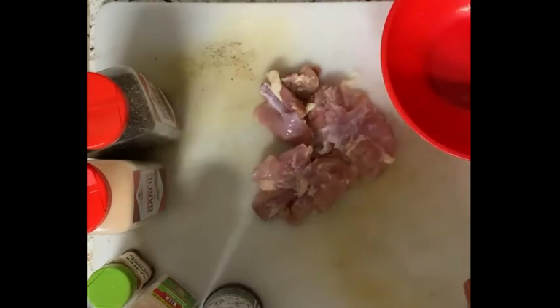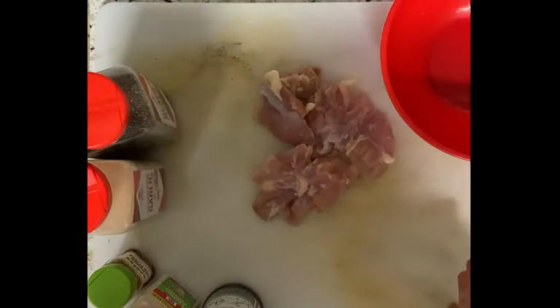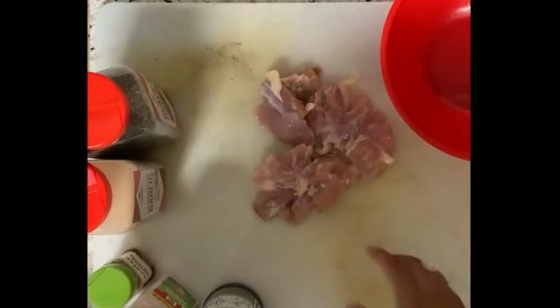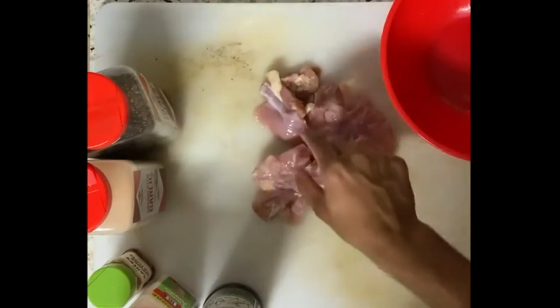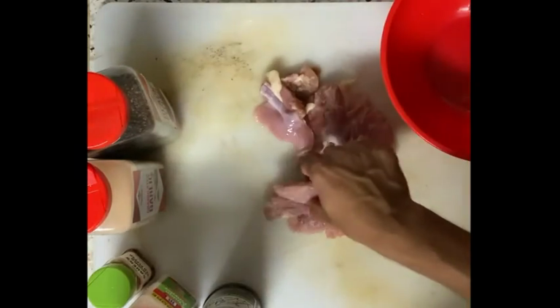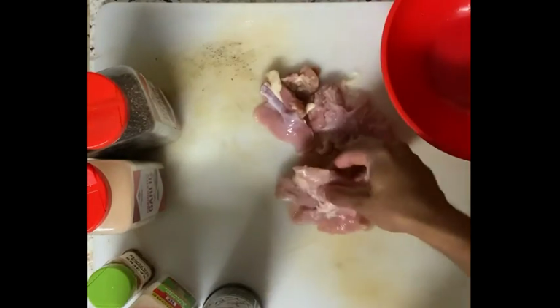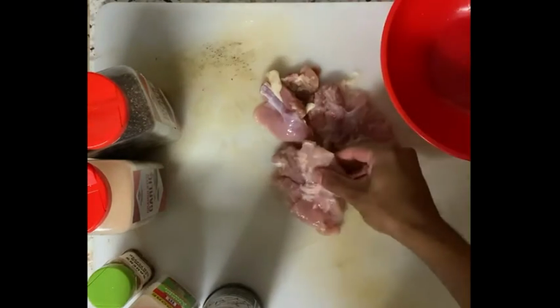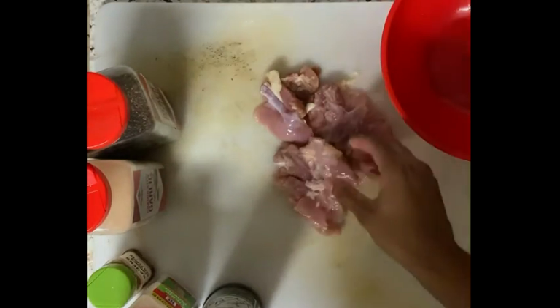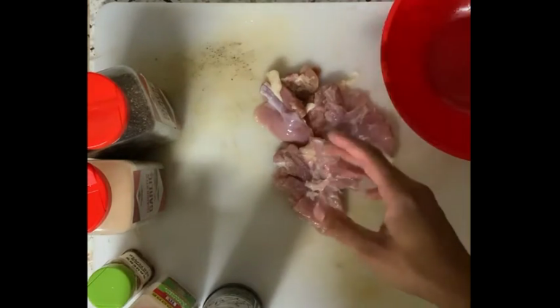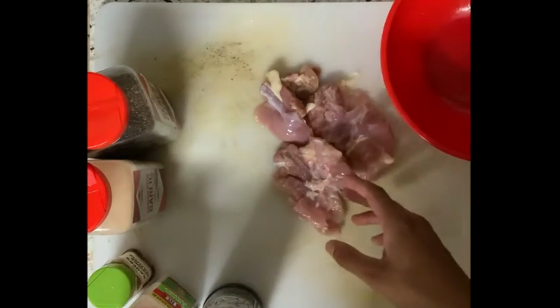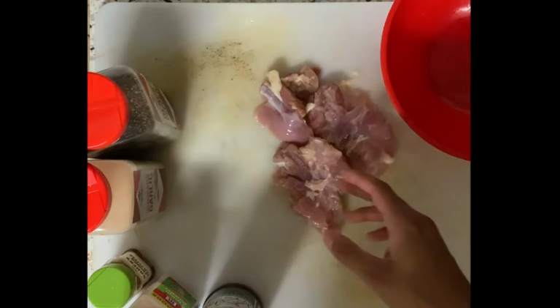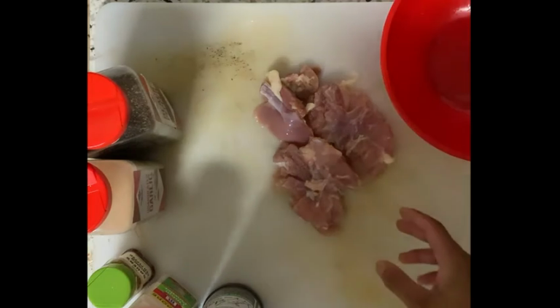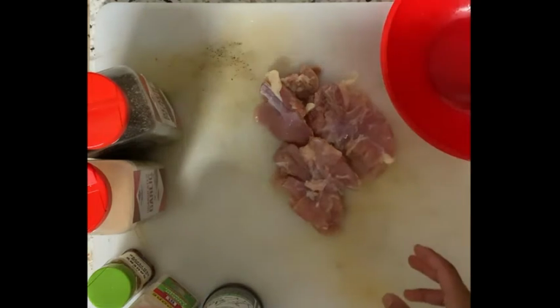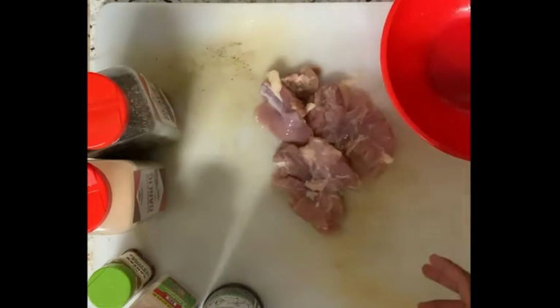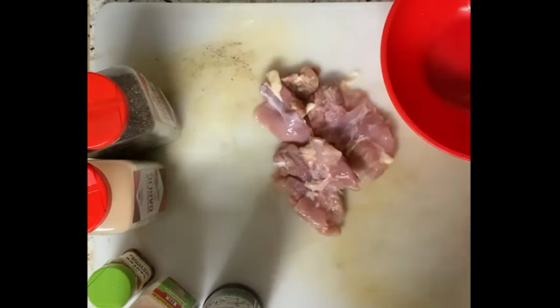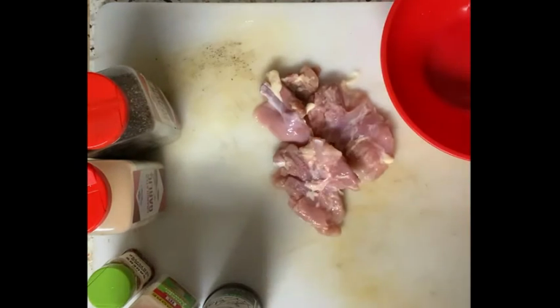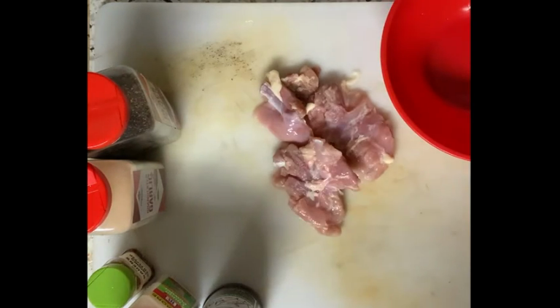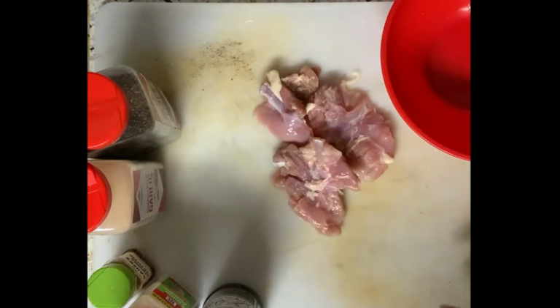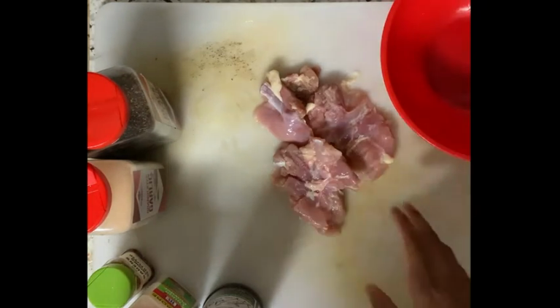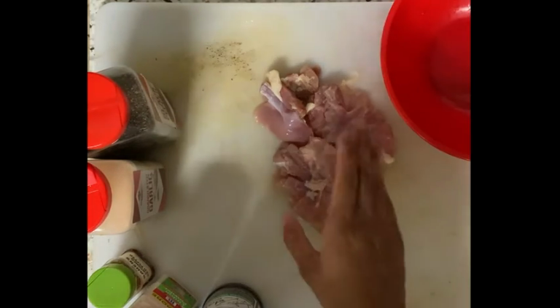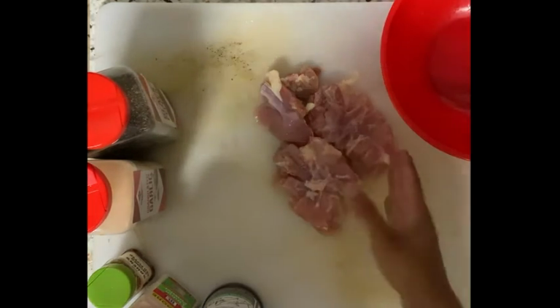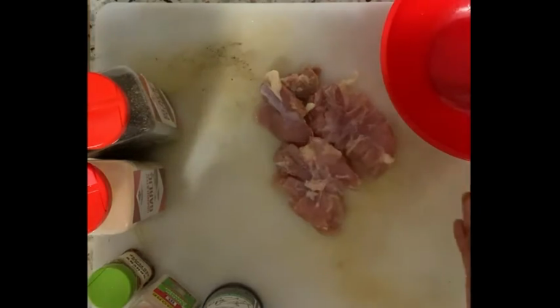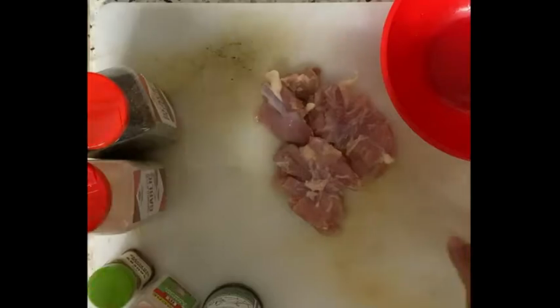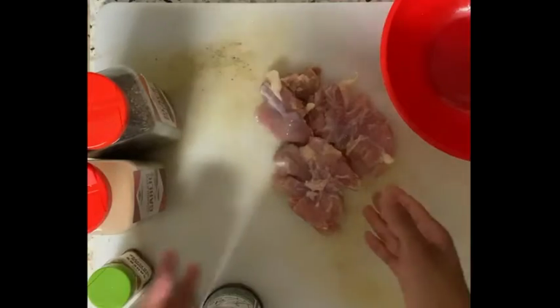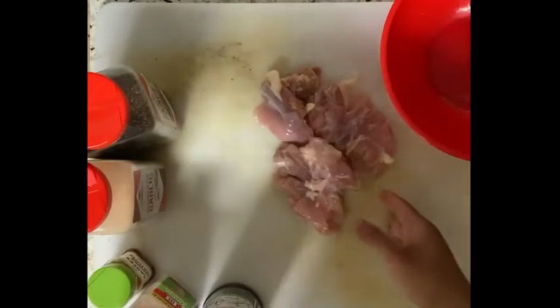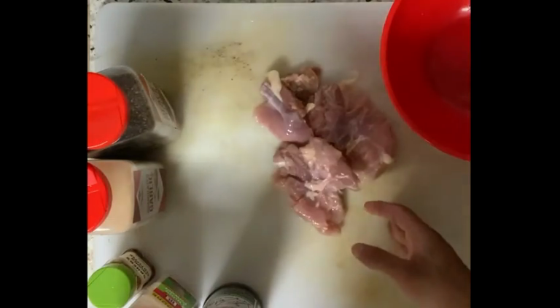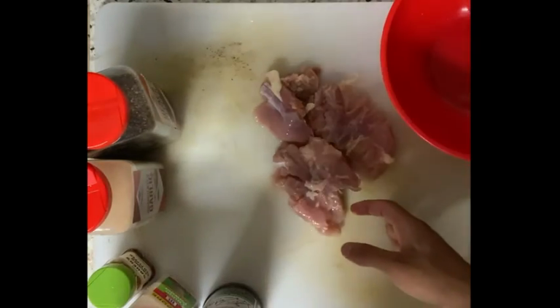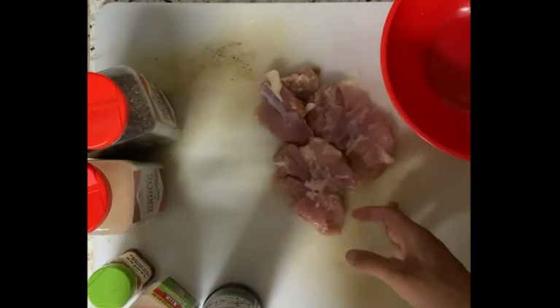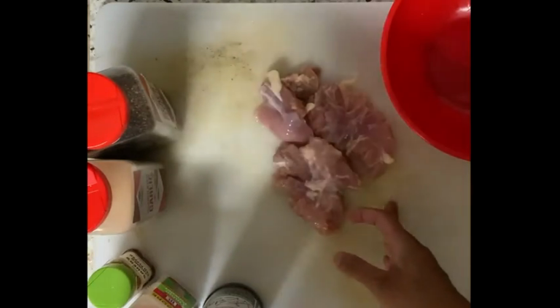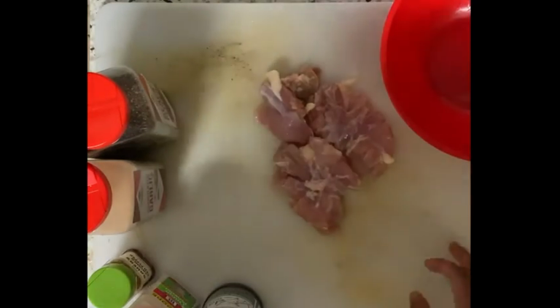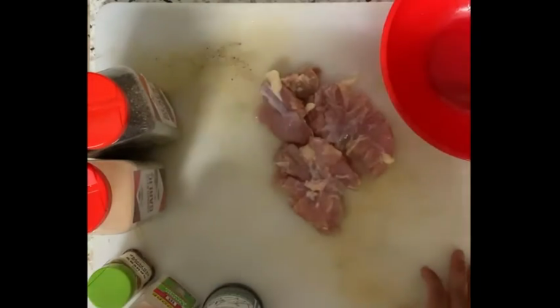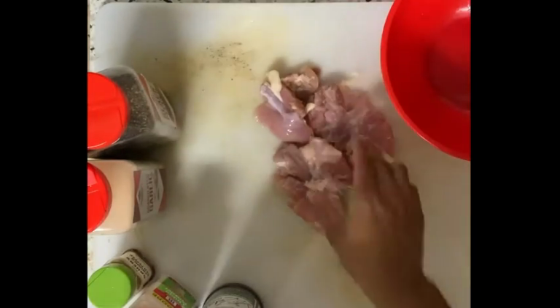It's super easy. So I got three chicken thighs here — I don't use breasts because I think they're gross. Sorry if that offends anyone, but I use the dark meat.